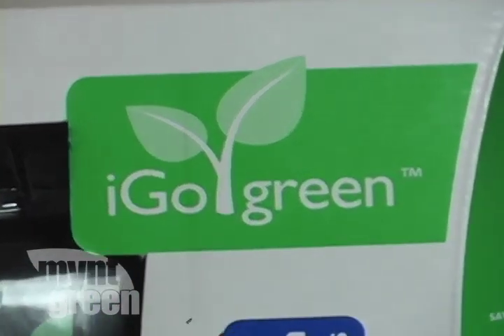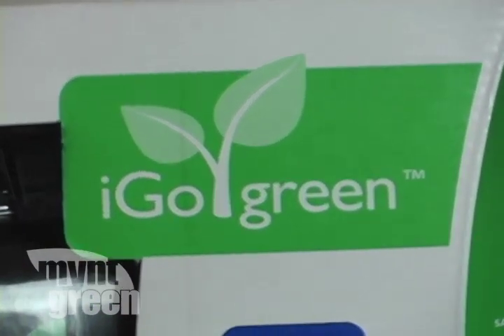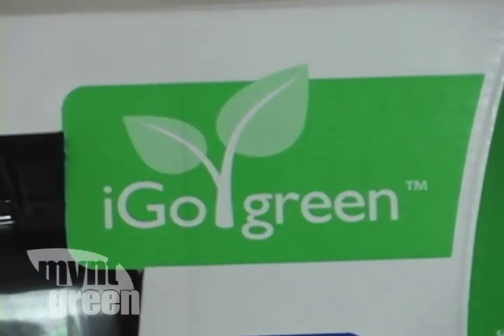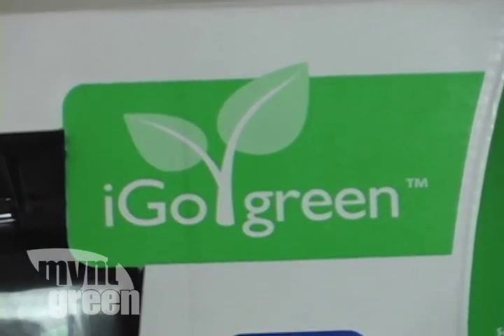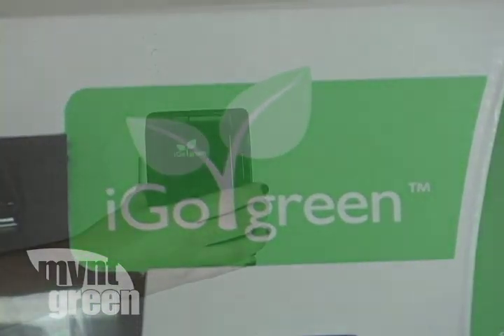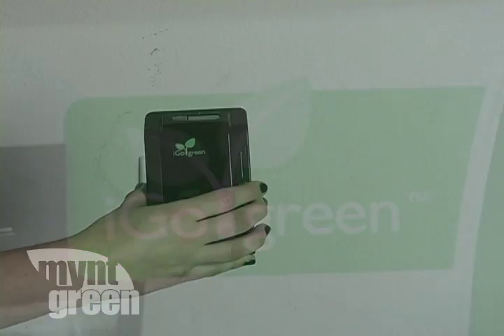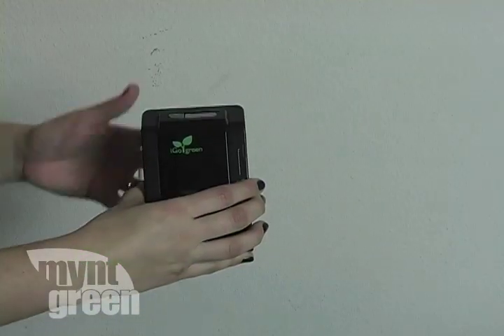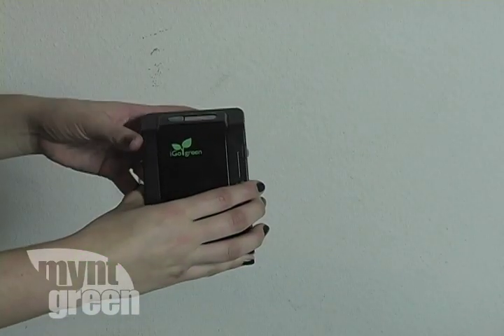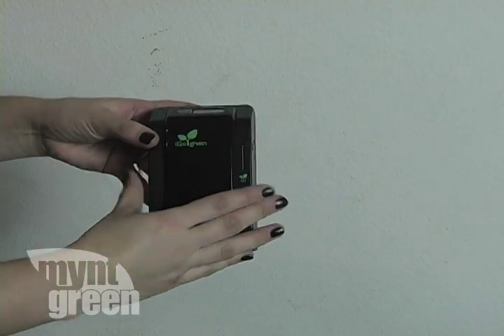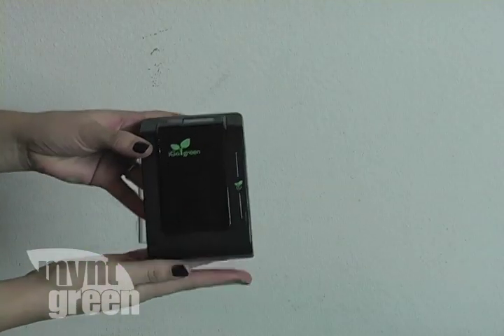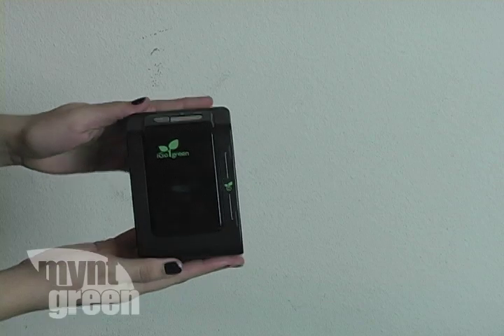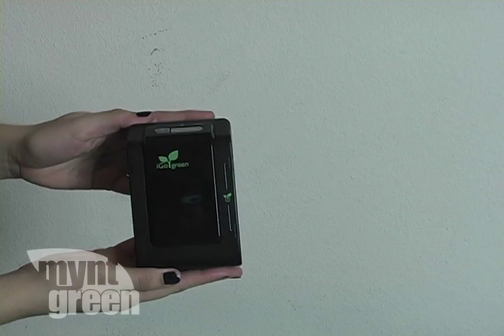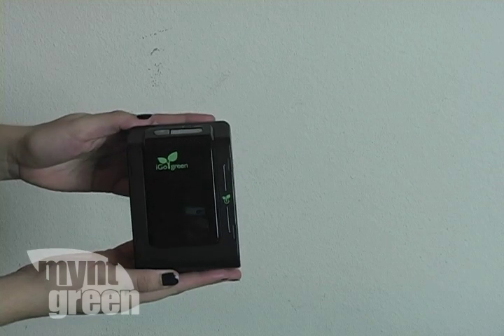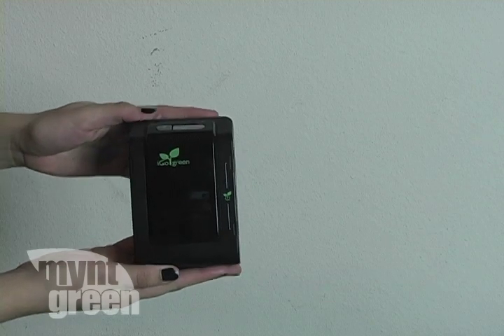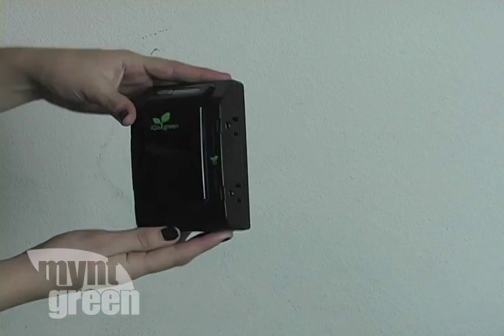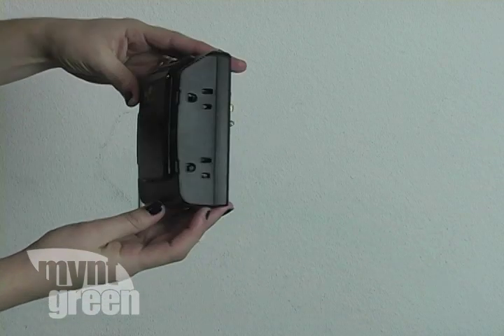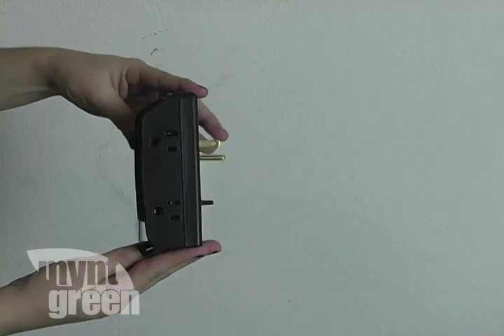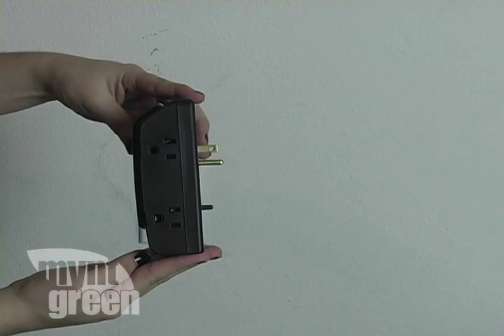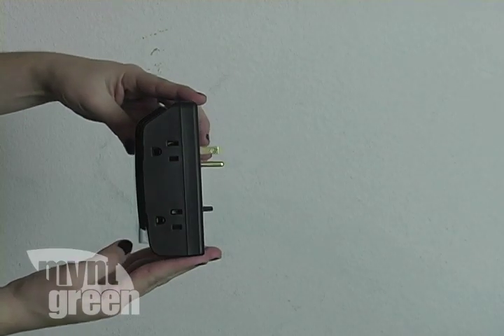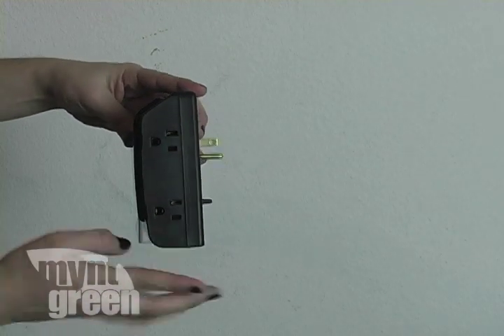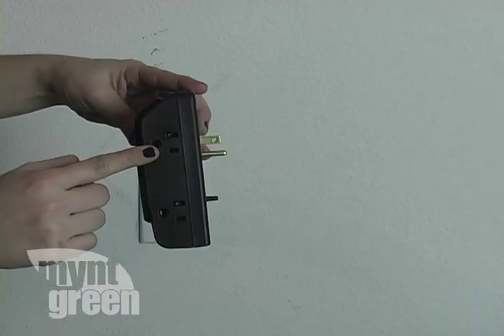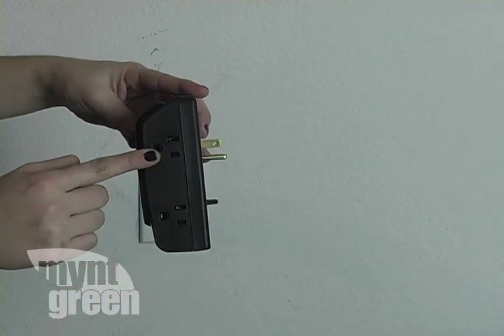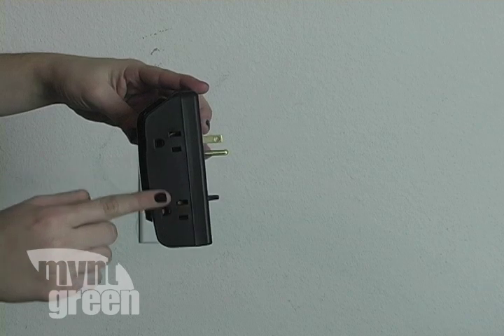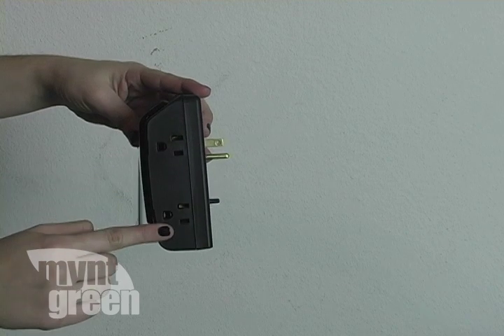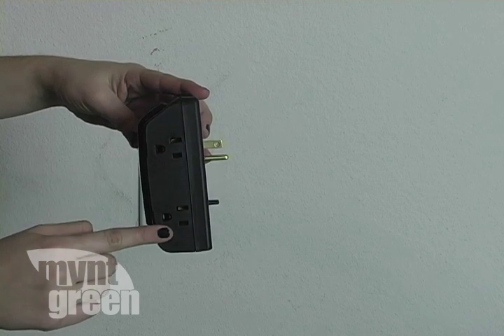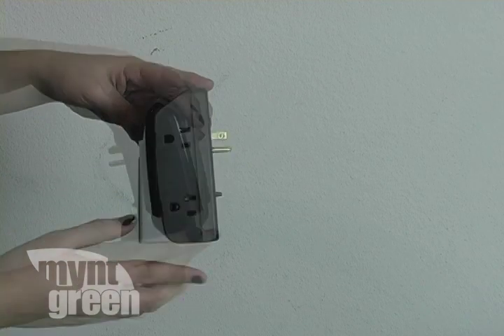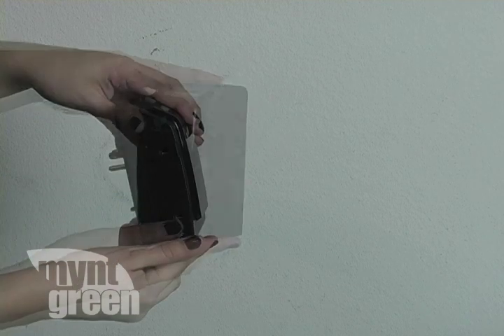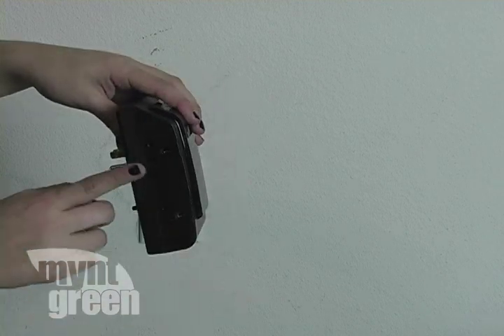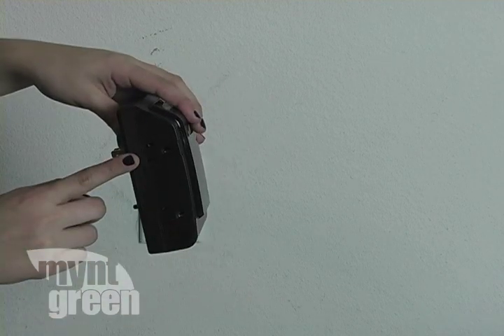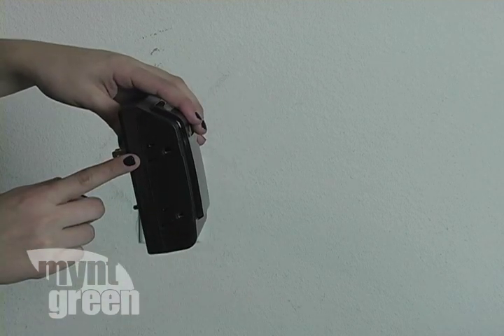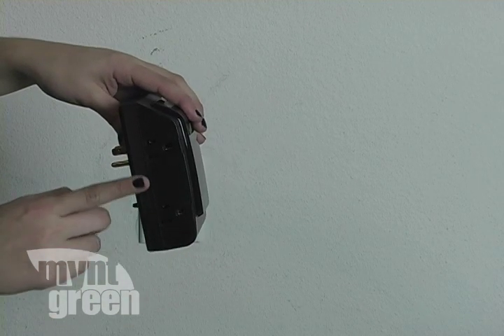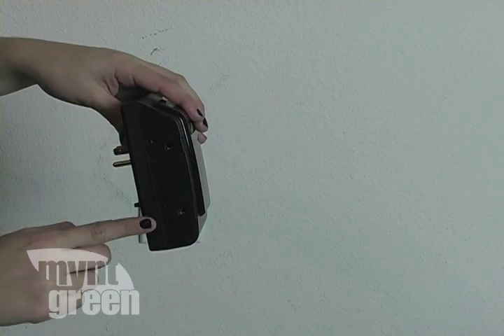With iGoGreen's new Power Smart Wall Surge Protector, you're no longer going to be able to suck power out of the wall when devices are turned off. The product features two green outlets that will automatically shut down when not in use, and two outlets that are always on.